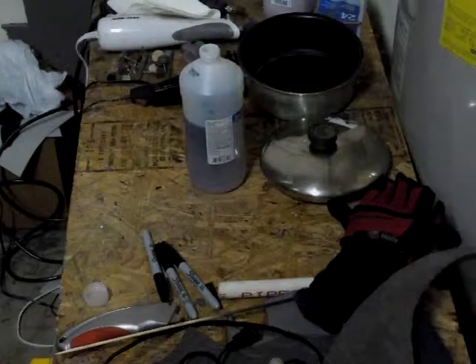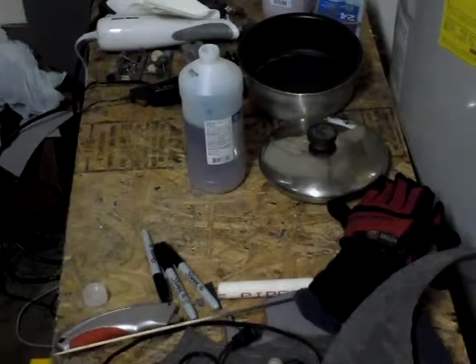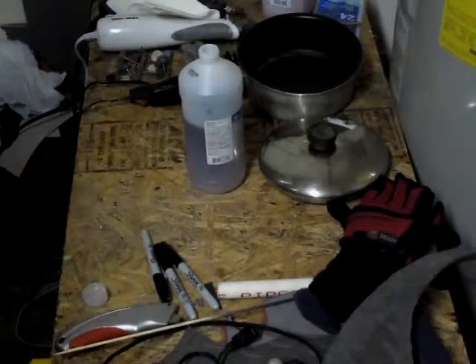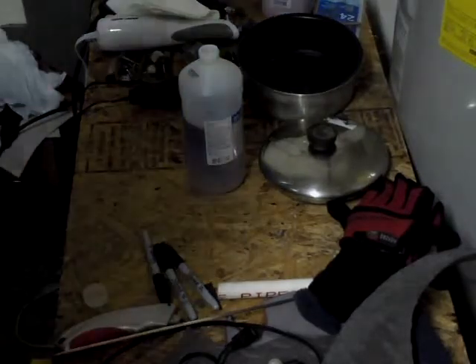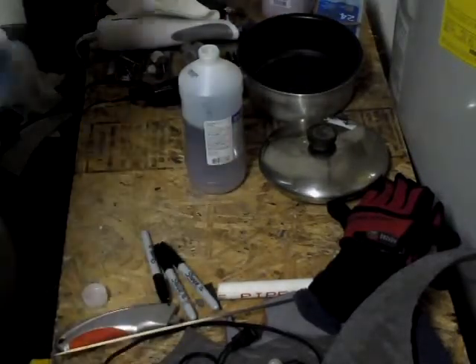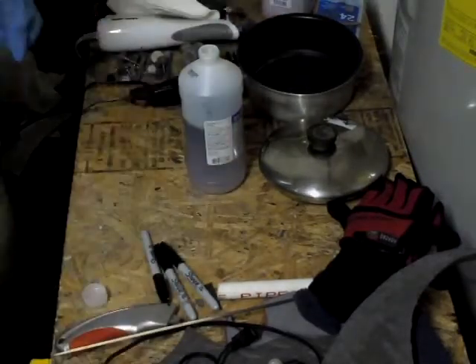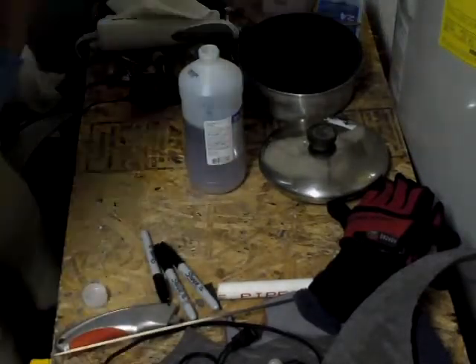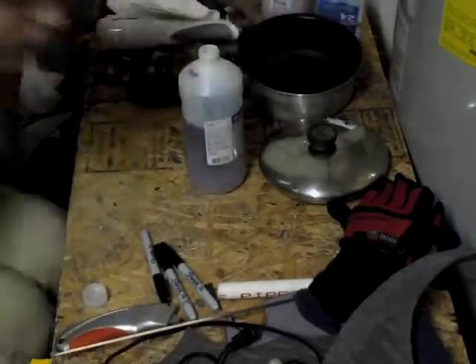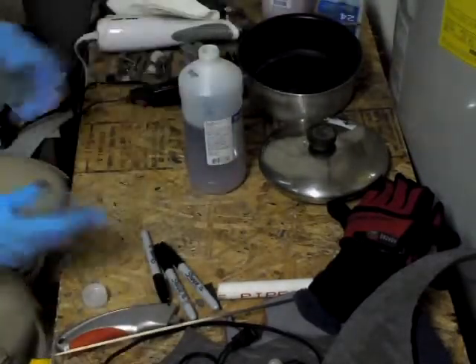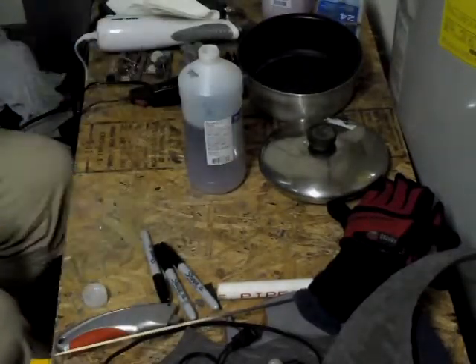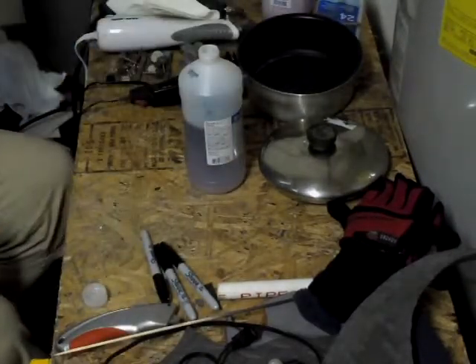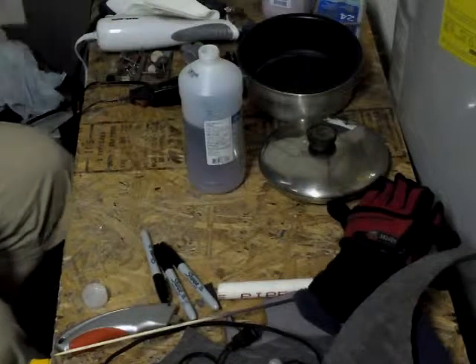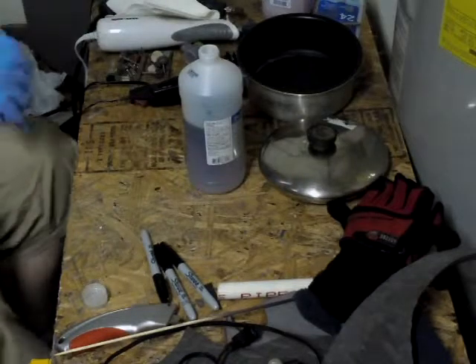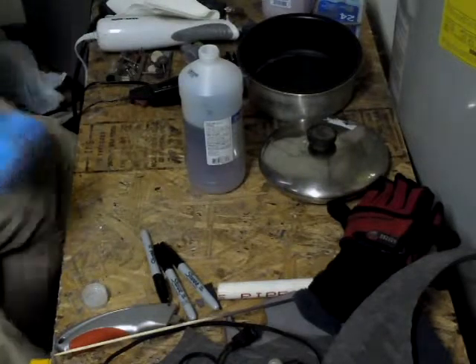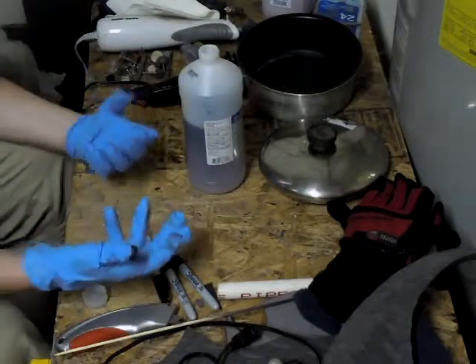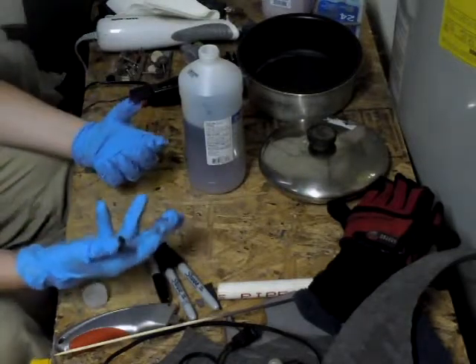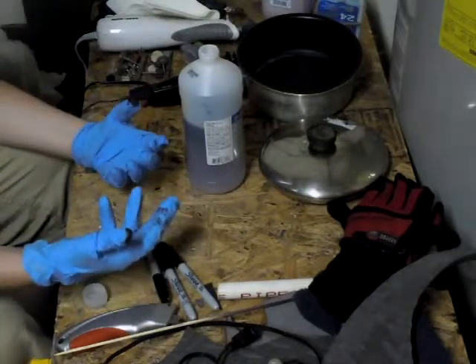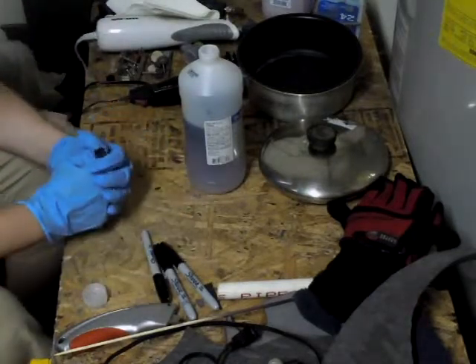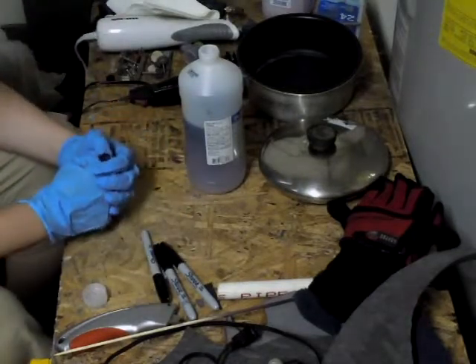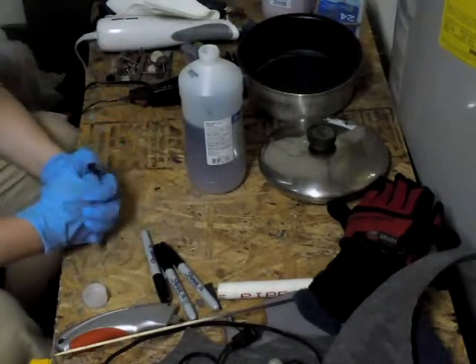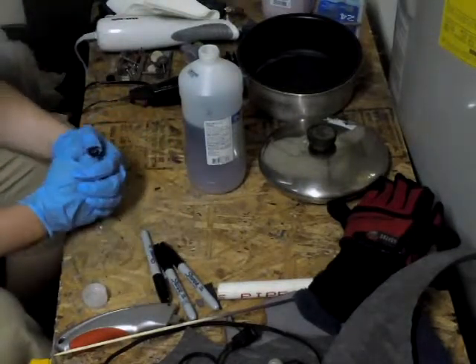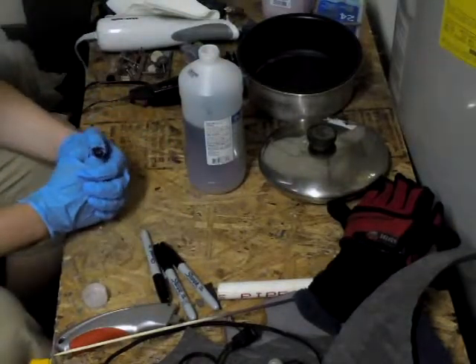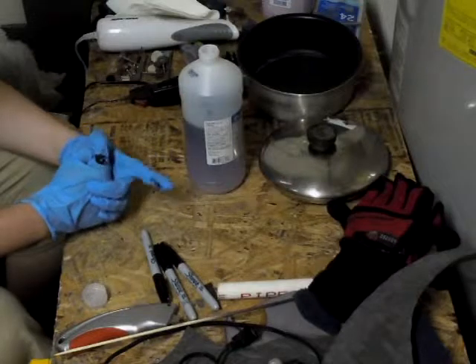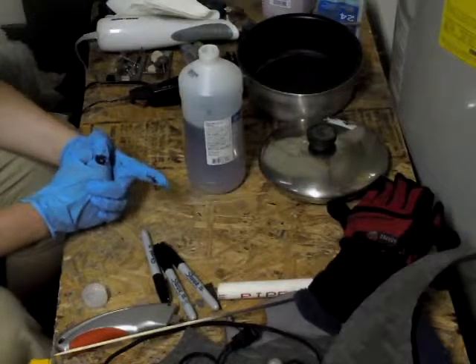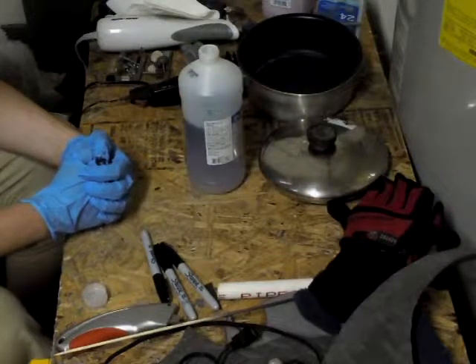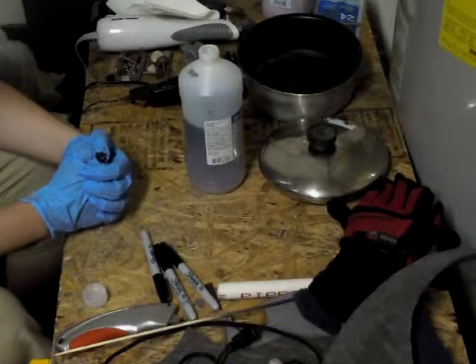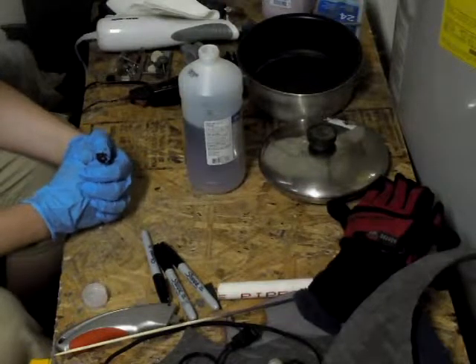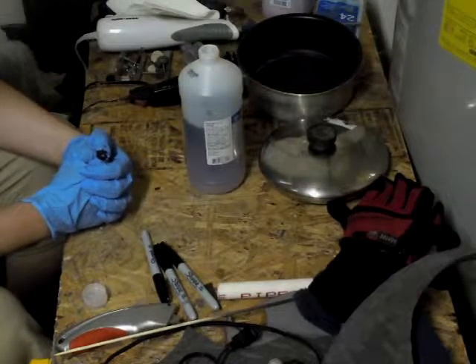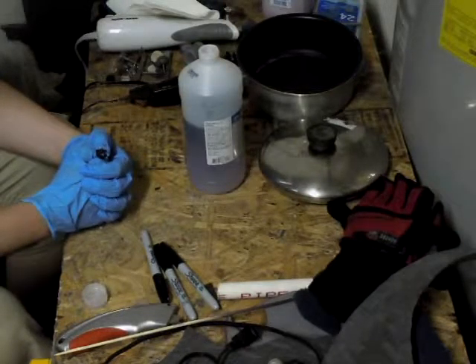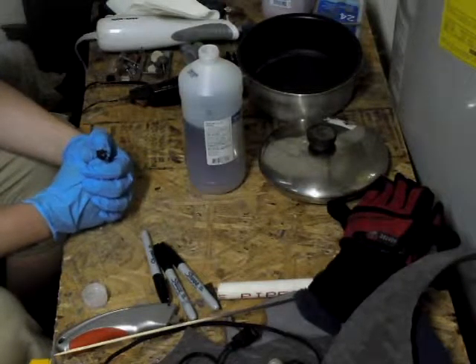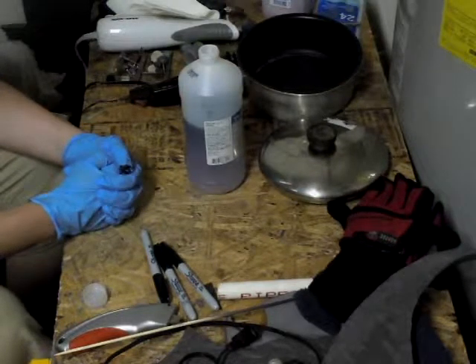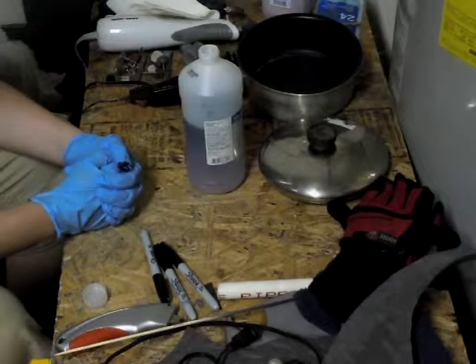Hello YouTube, this is Zadara, also known as Kanius on DVNR, signing on with a new project. Since Comic-Con has come and passed, and I really enjoyed my Commander Shepard outfit, I decided to rebuild myself a new set of armor.